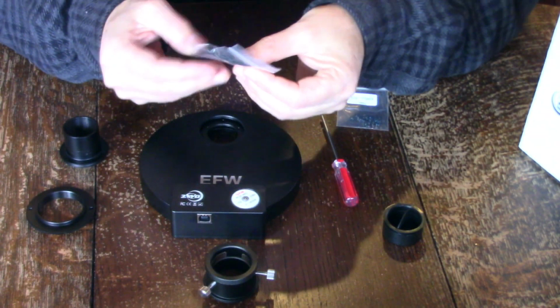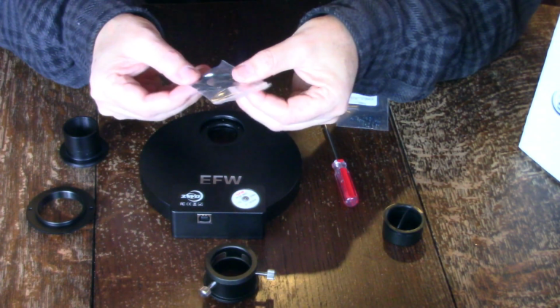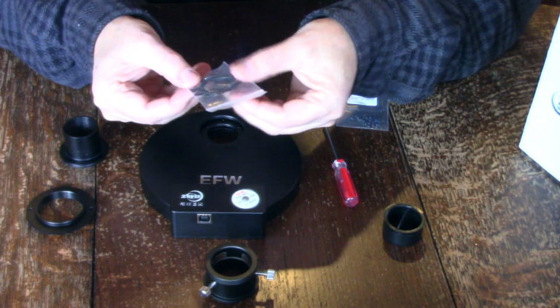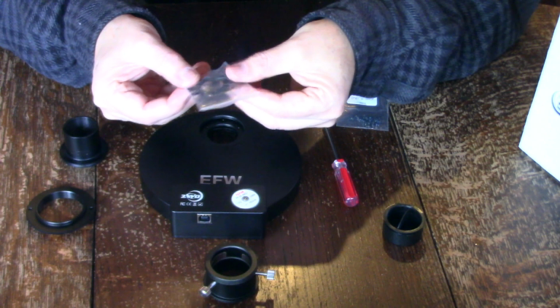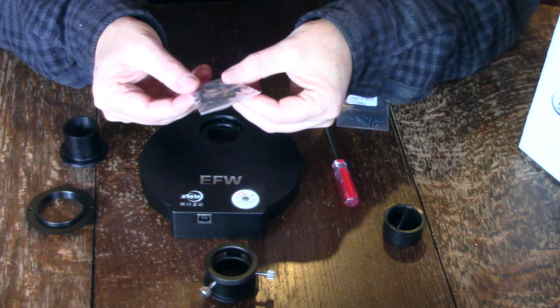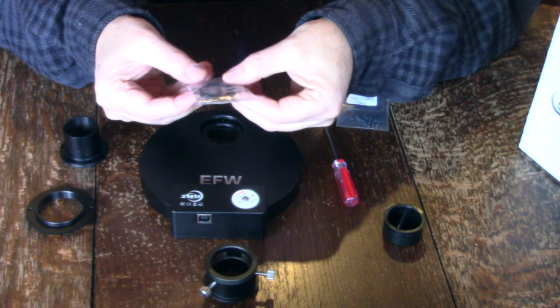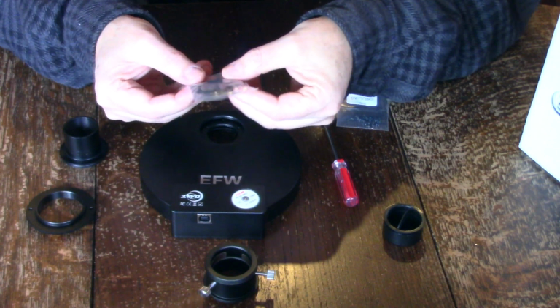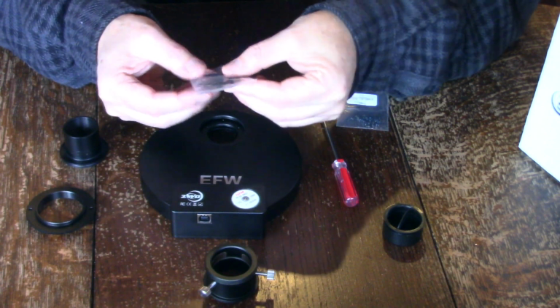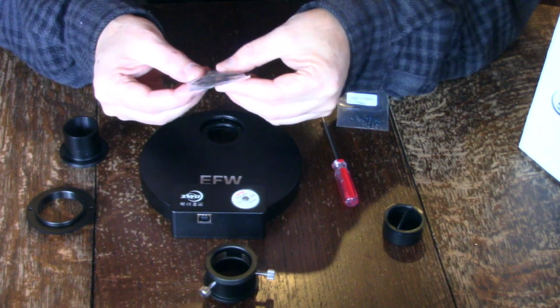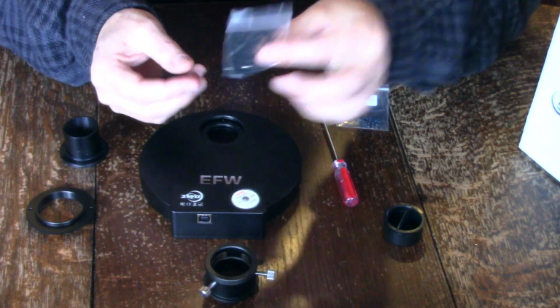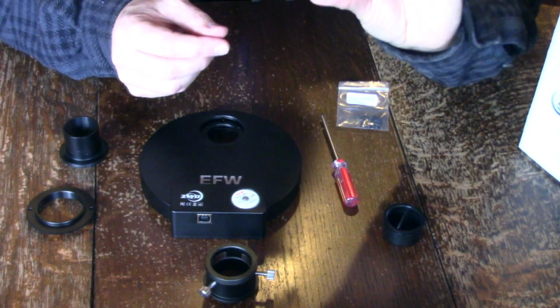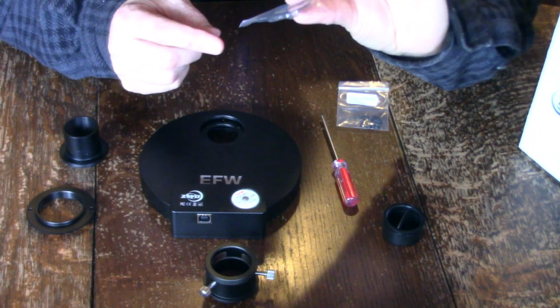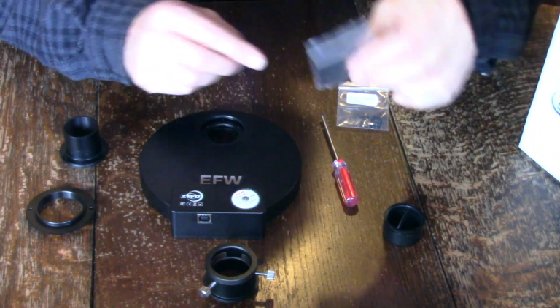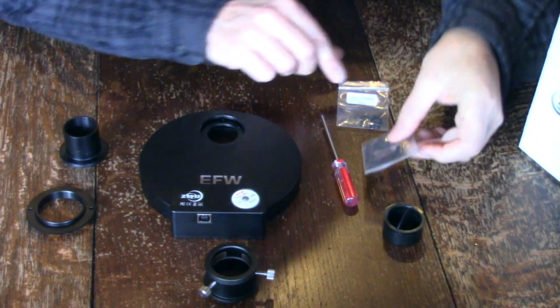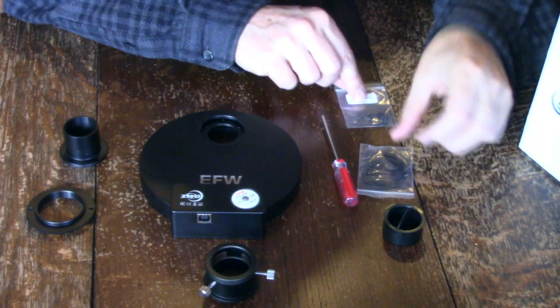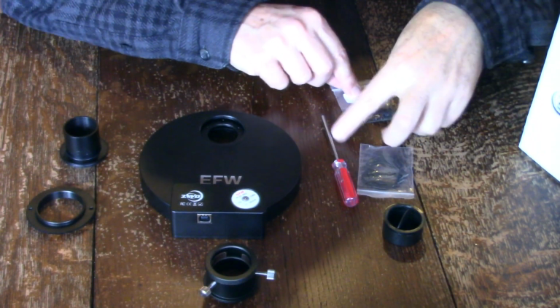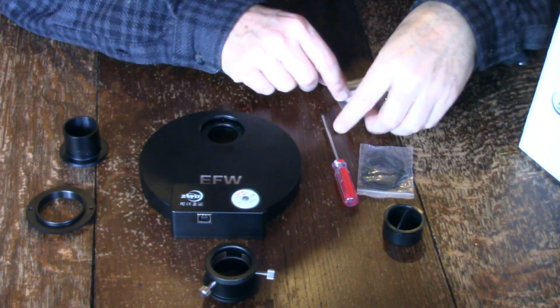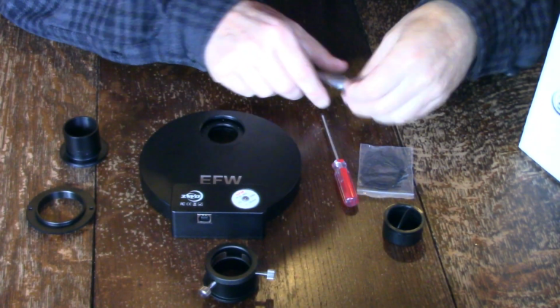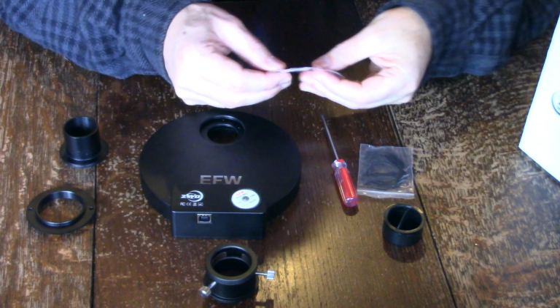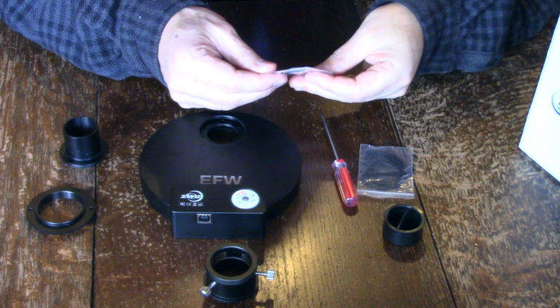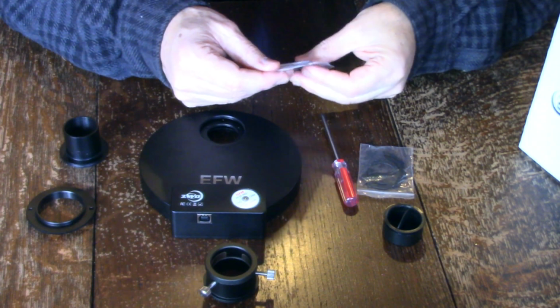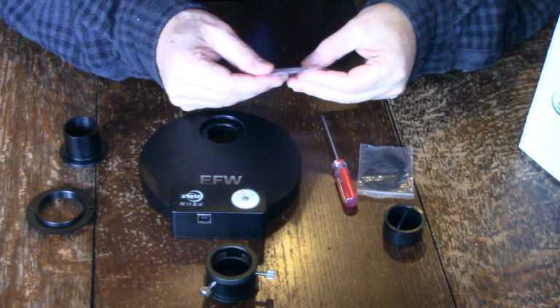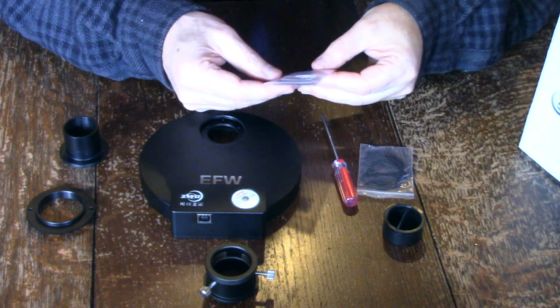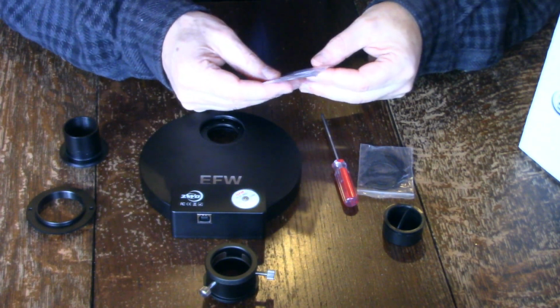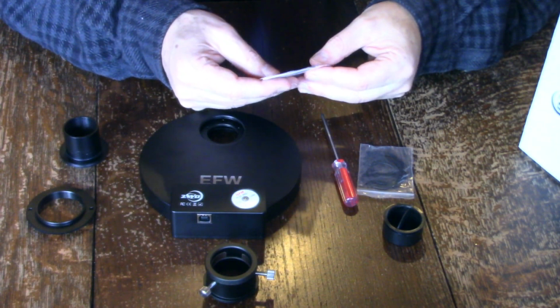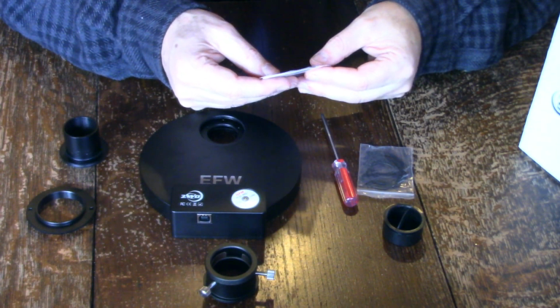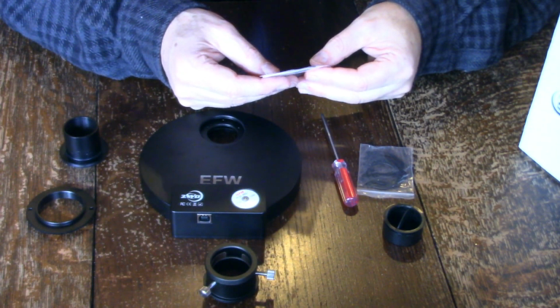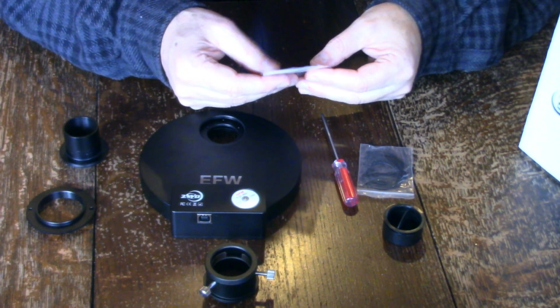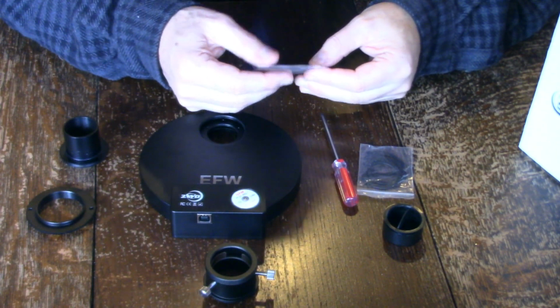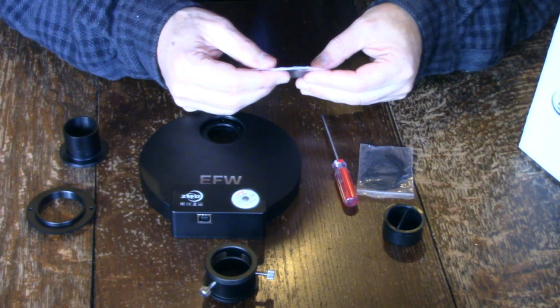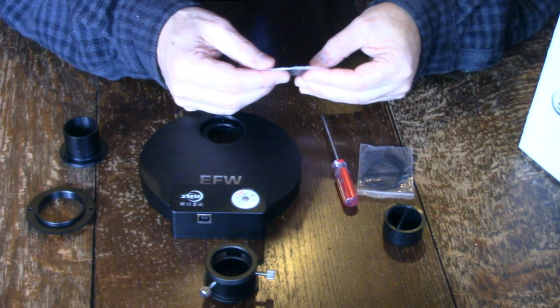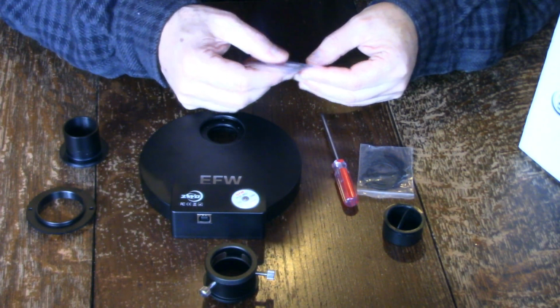It comes with a little screwdriver. Here are some filter masks — these have three holes each. And then here are the screws; these are M2 by 4.